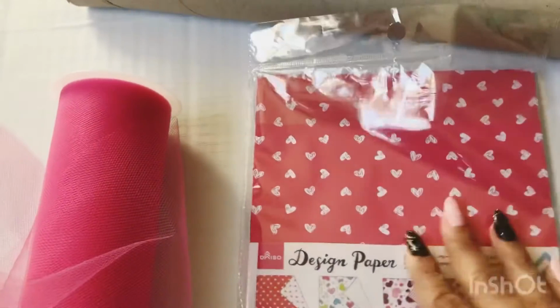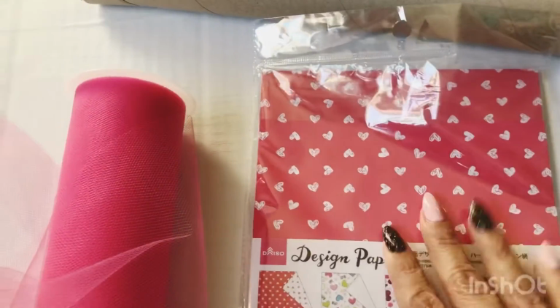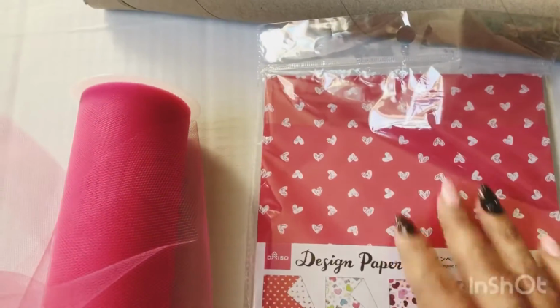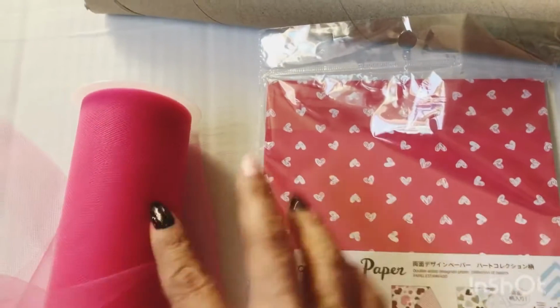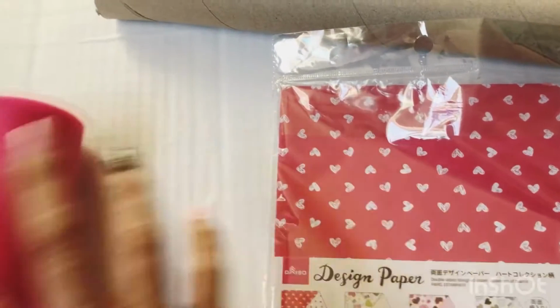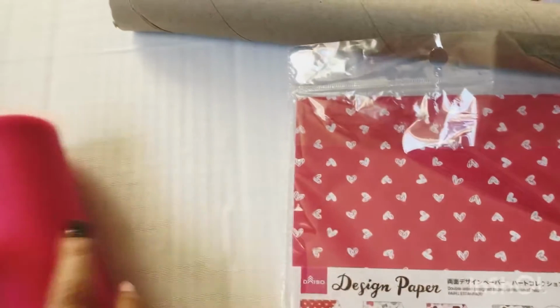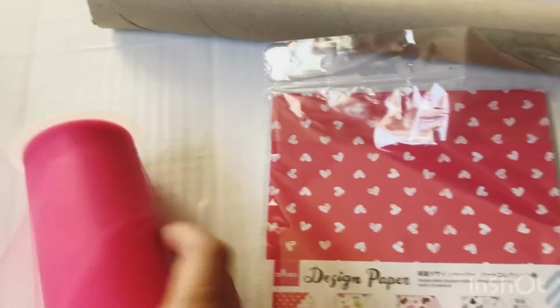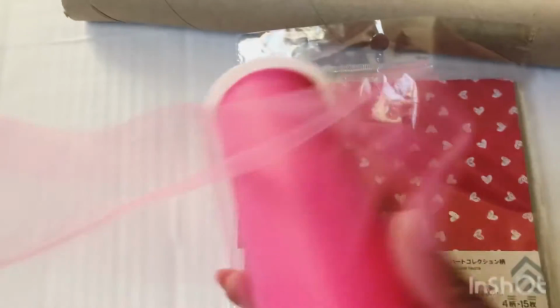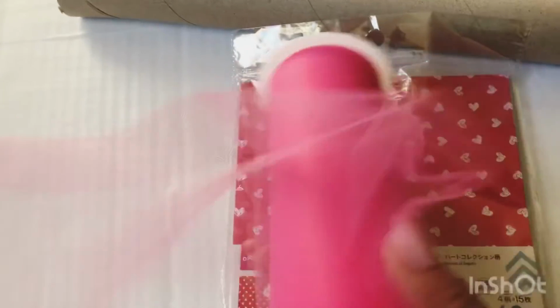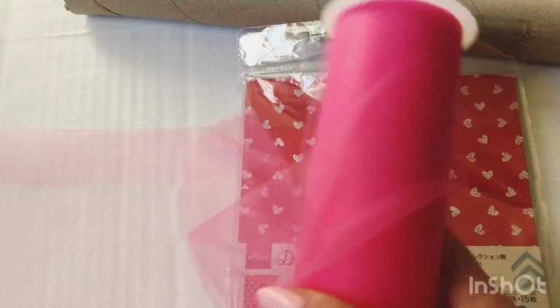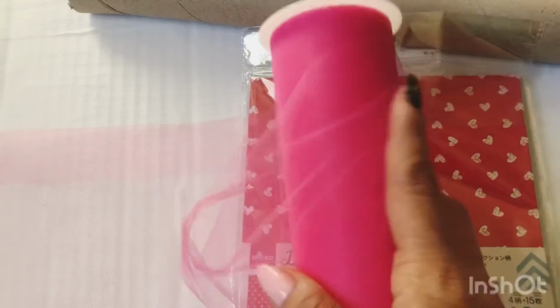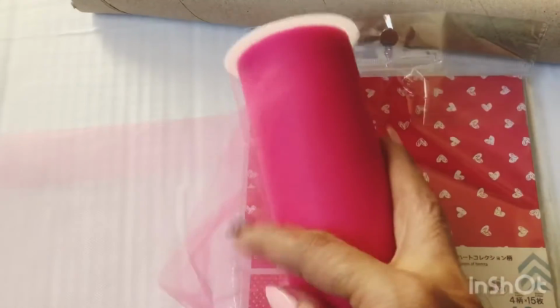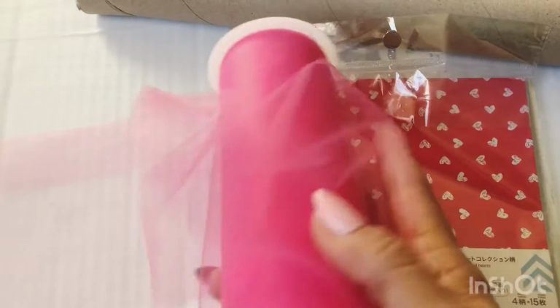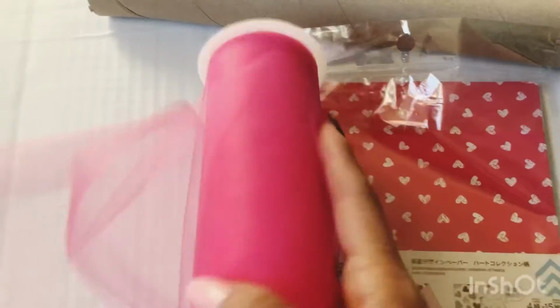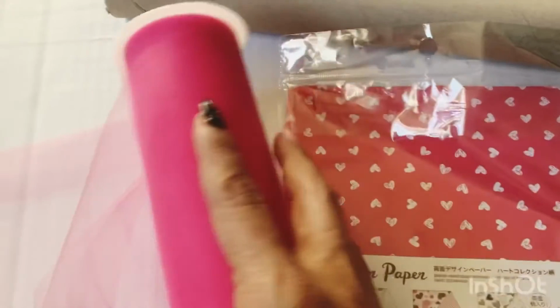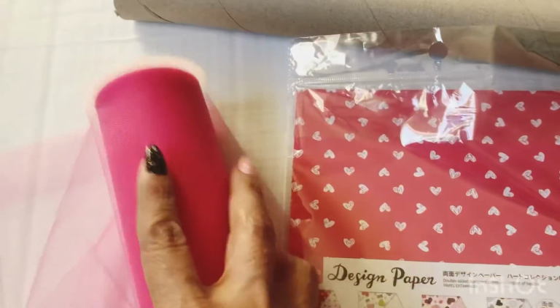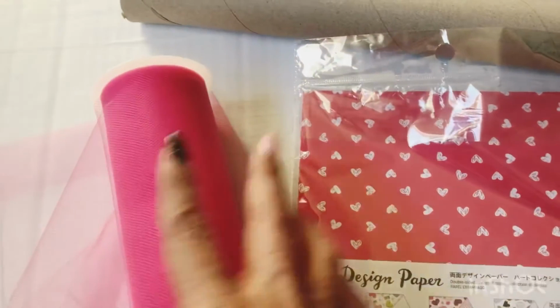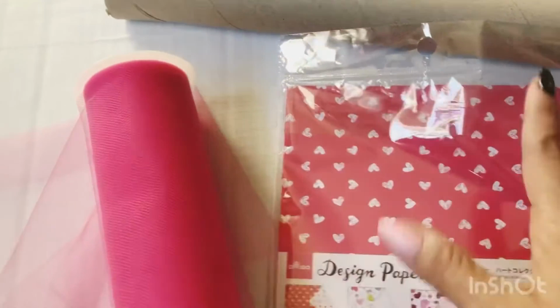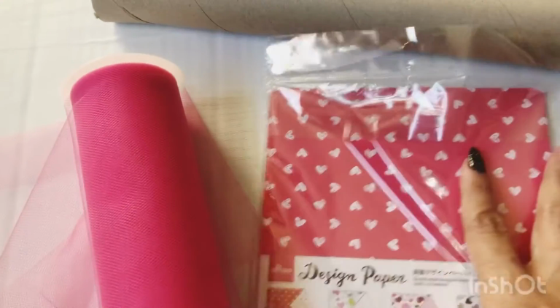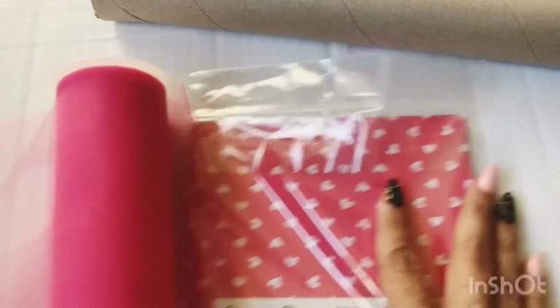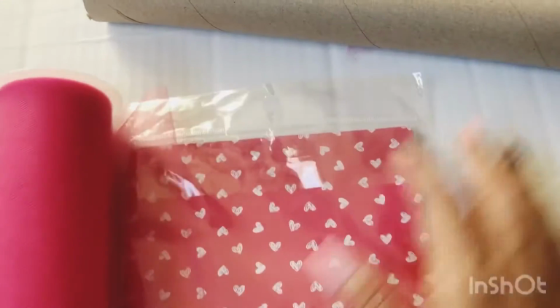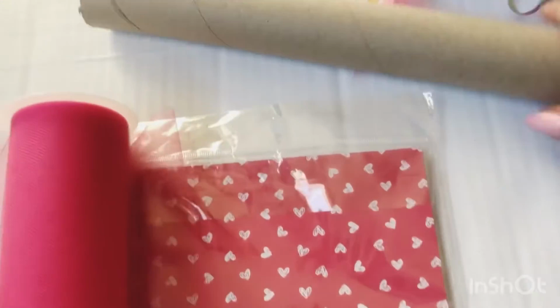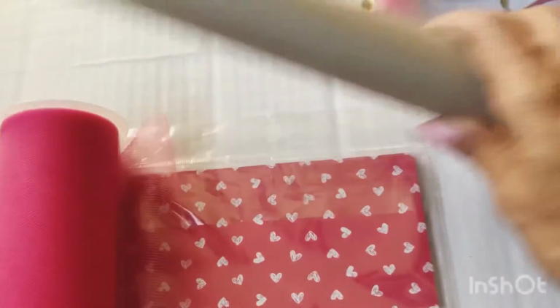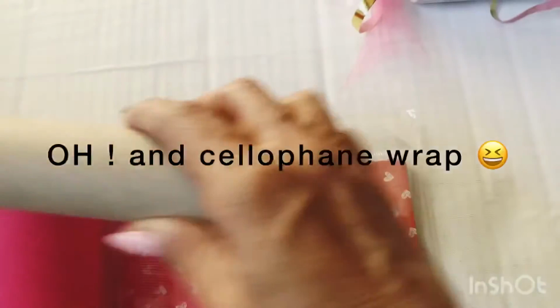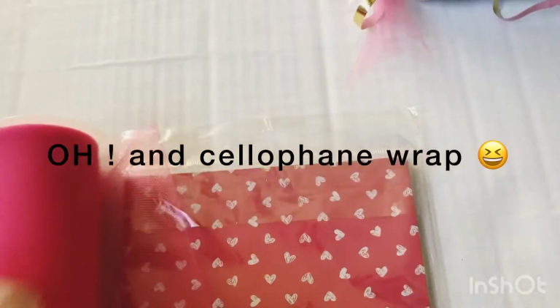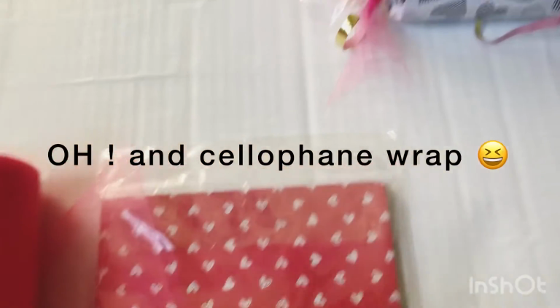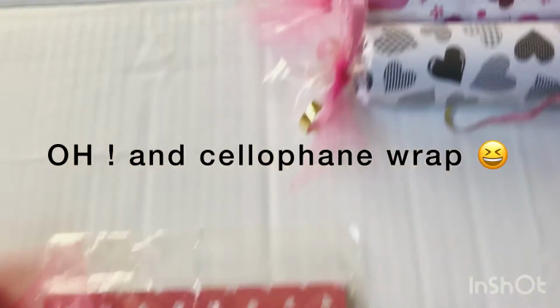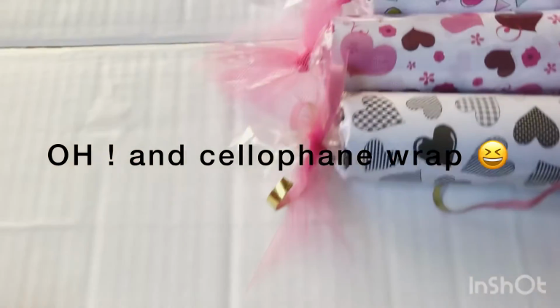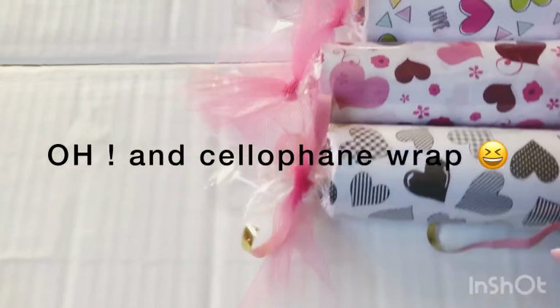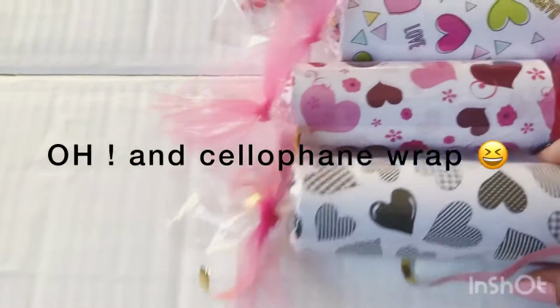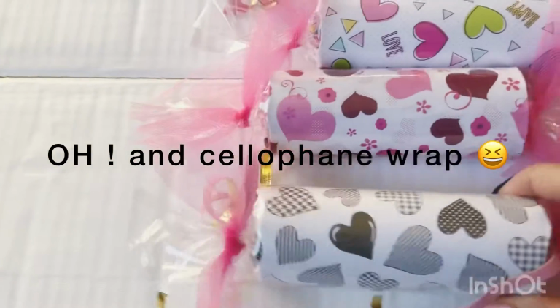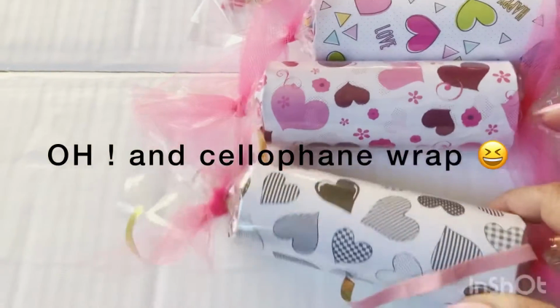Here is some paper from Daiso that I used — I love this paper, it's really thin — and some sort of ribbon or anything to tie the ends down. So here they are.